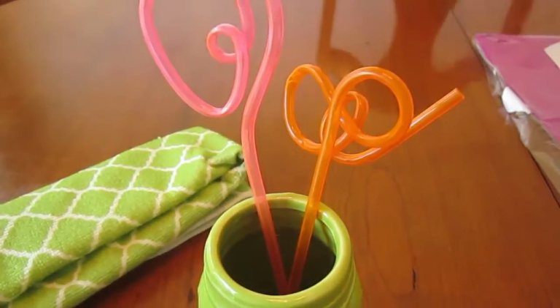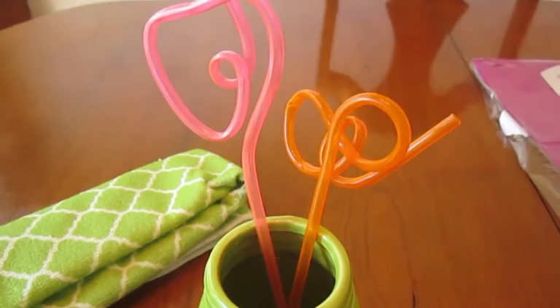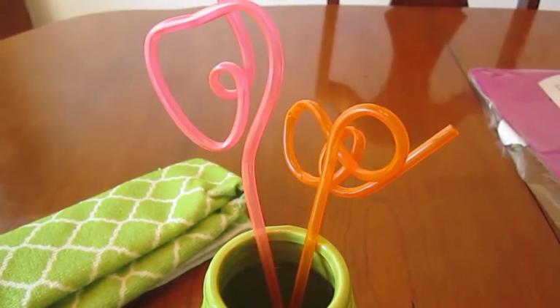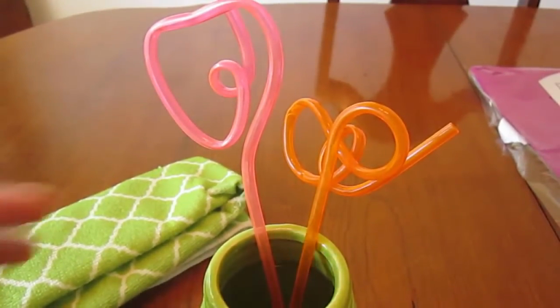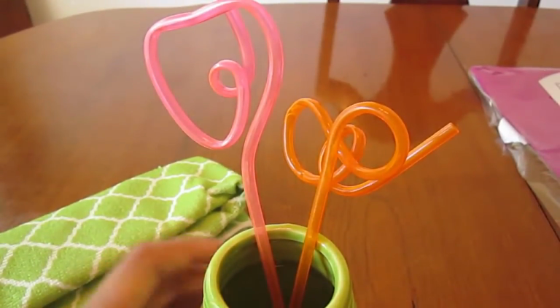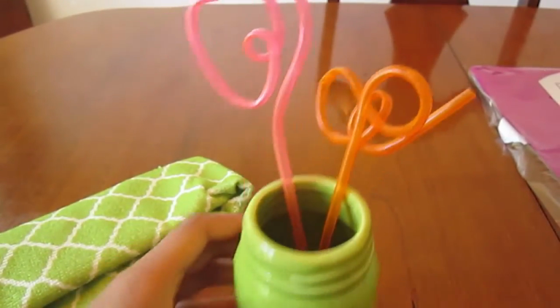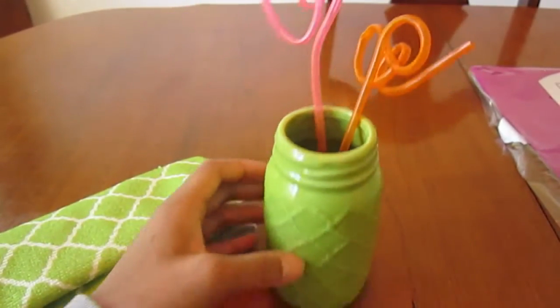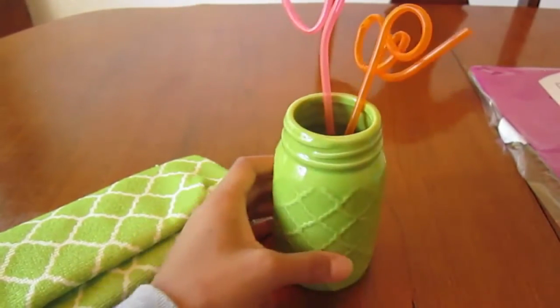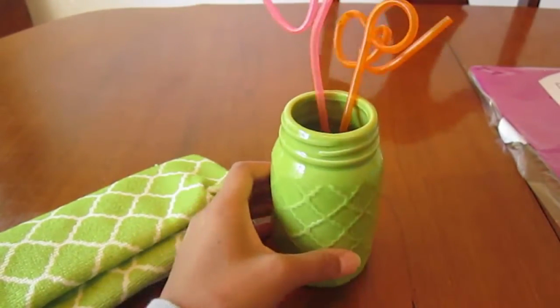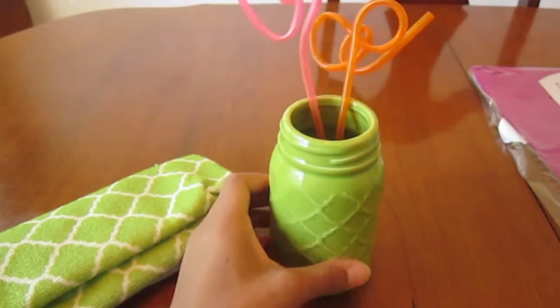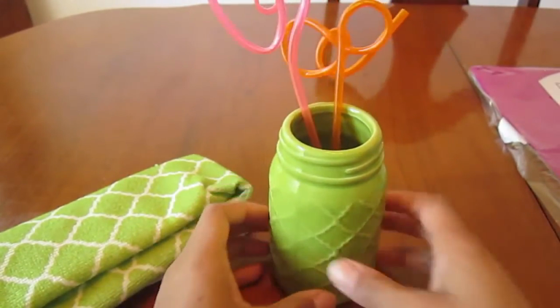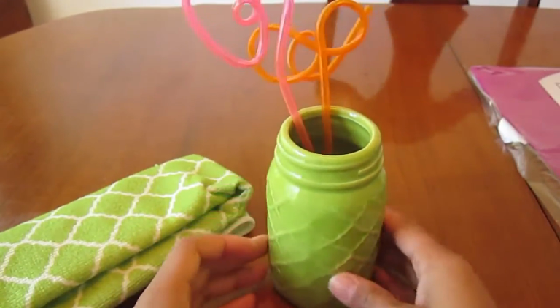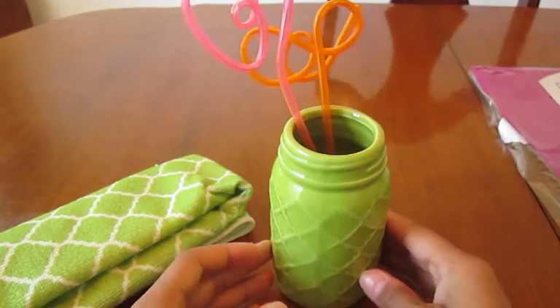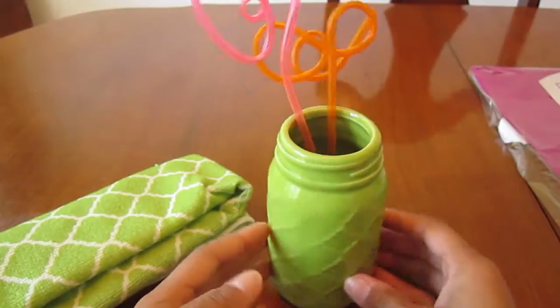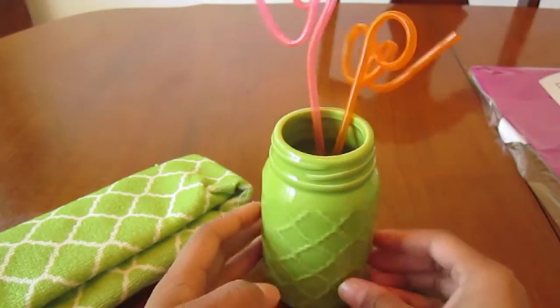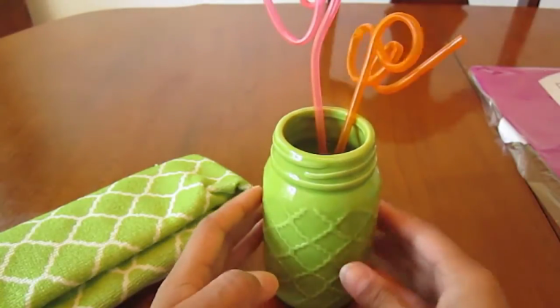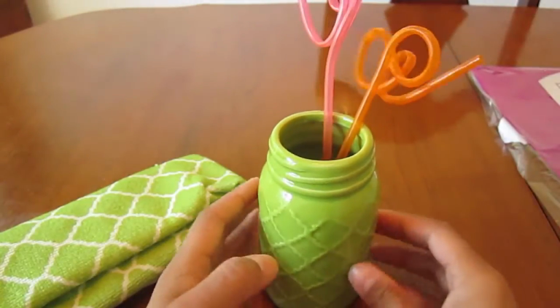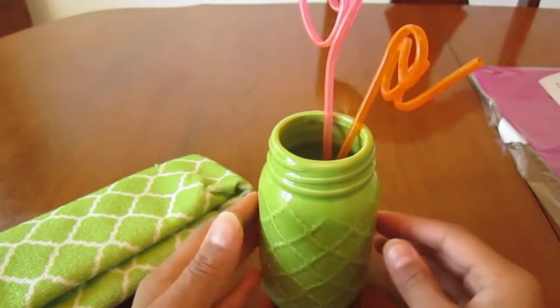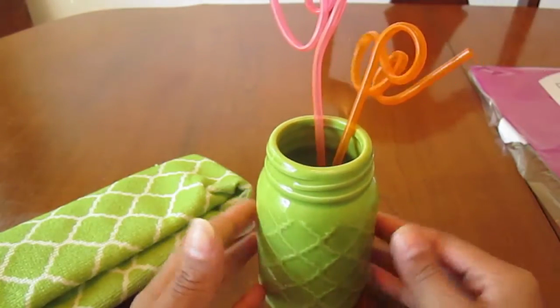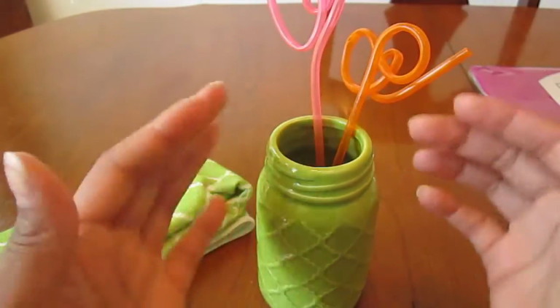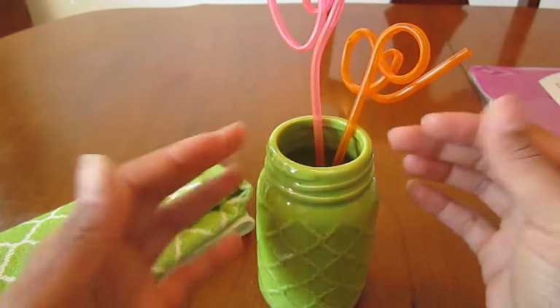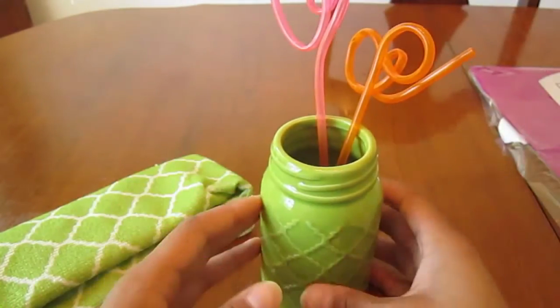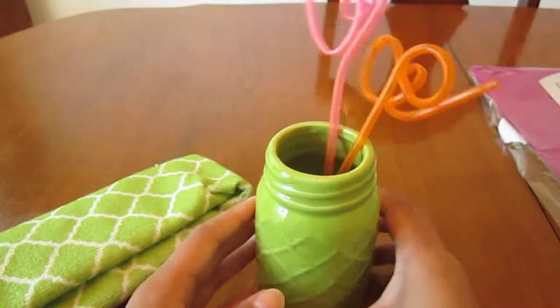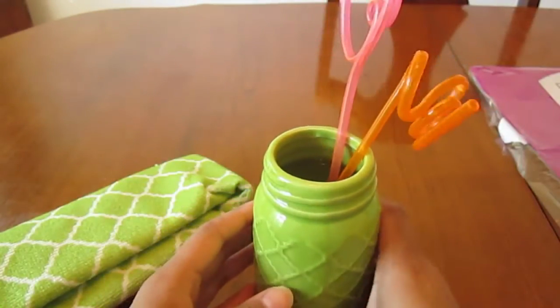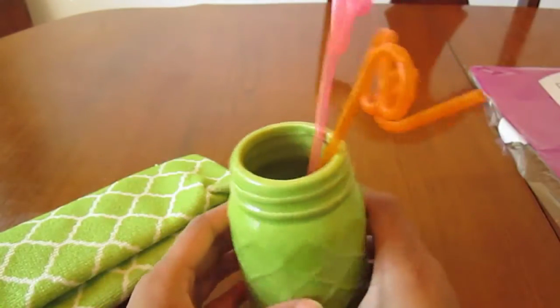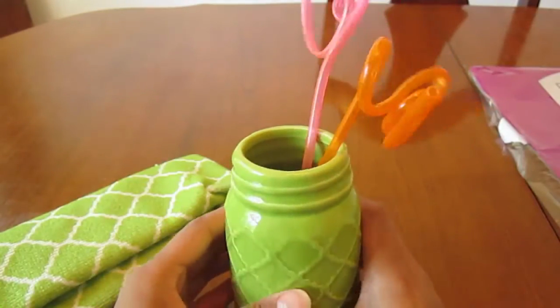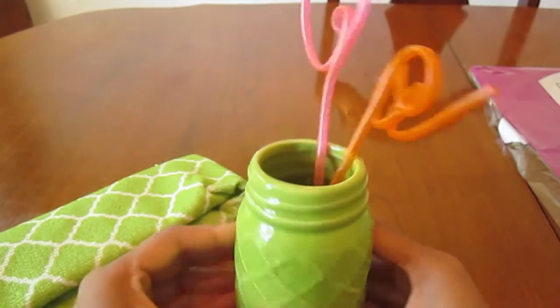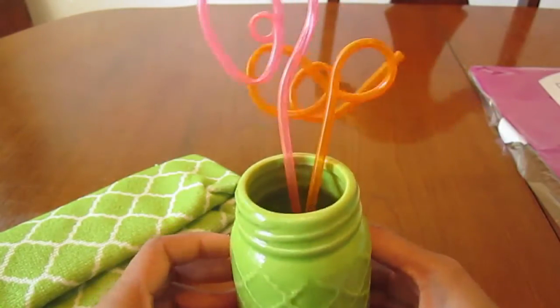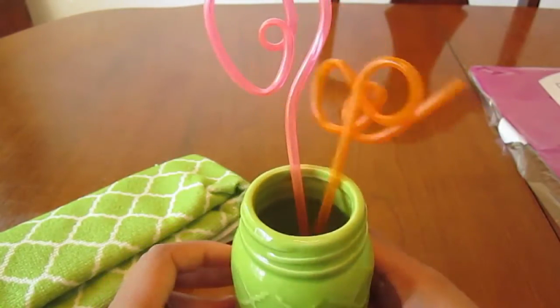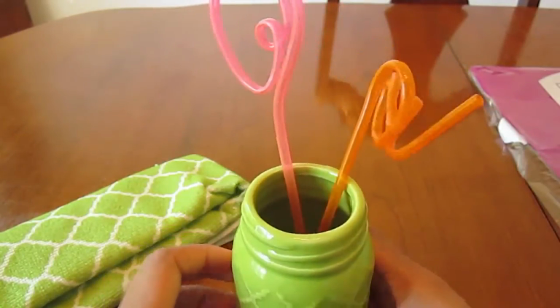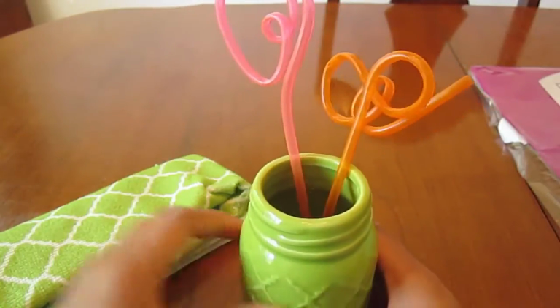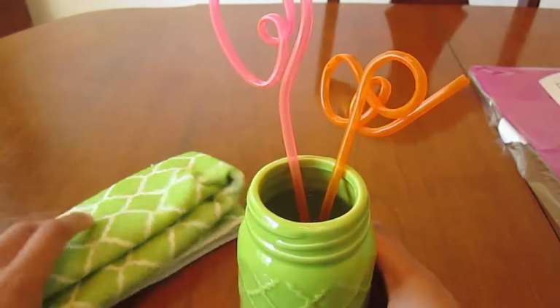I just use it to put my crazy straws in — I sit it on my counter and put my crazy straws or drinking straws in it. I really thought that was cute.